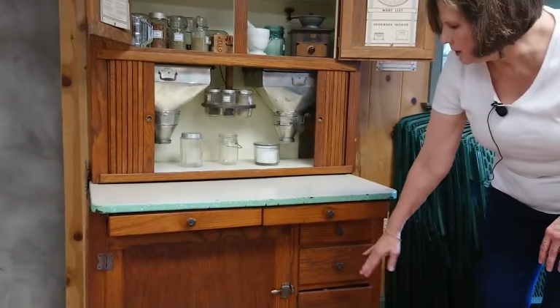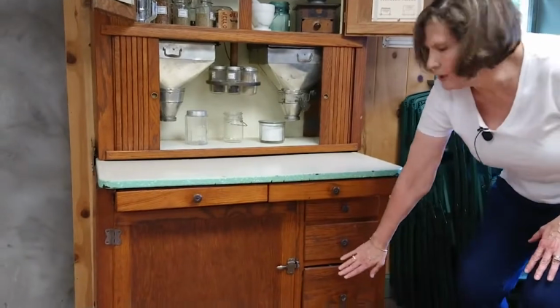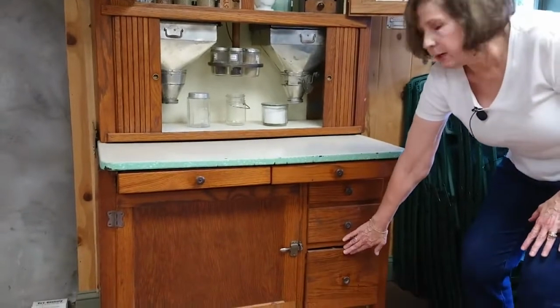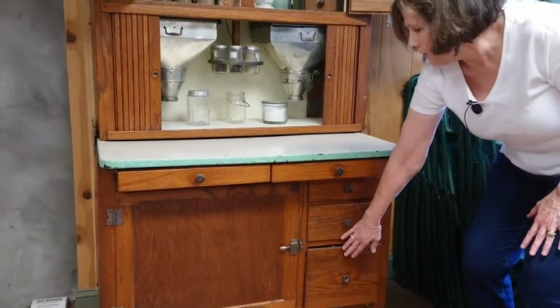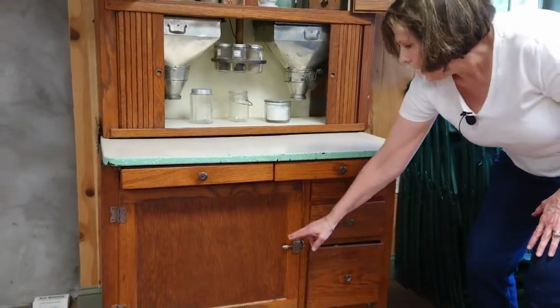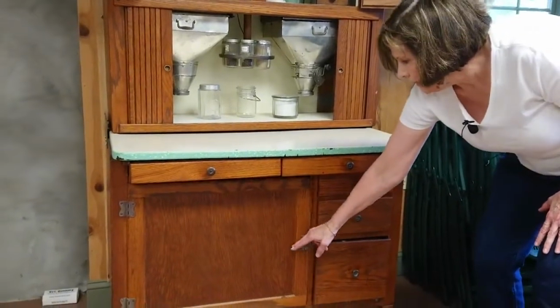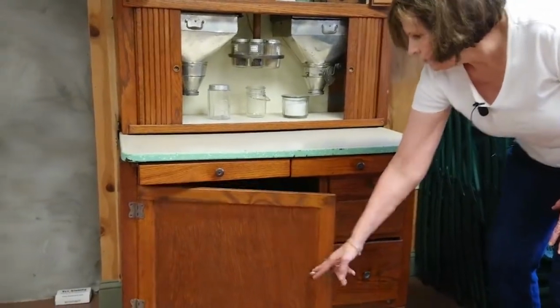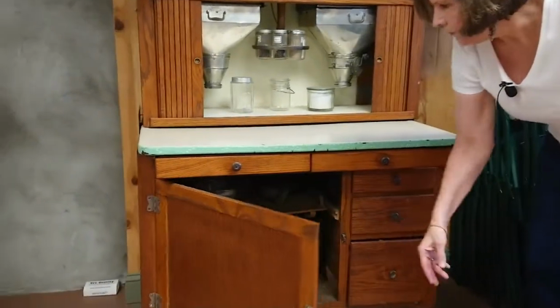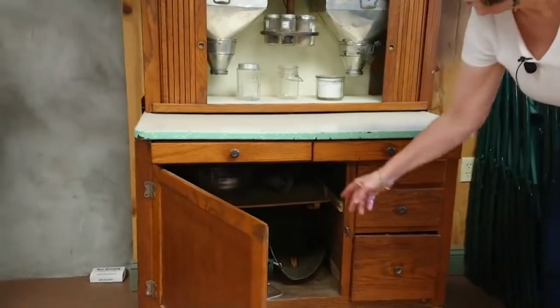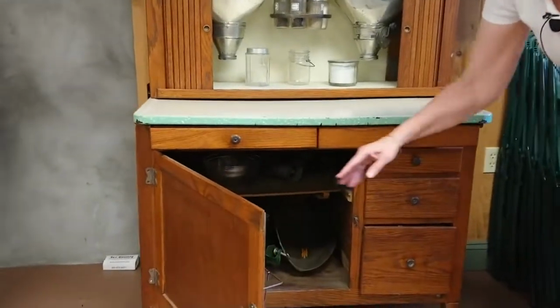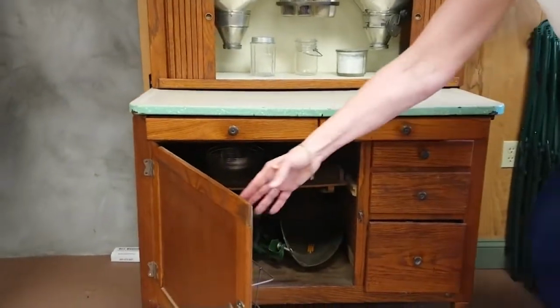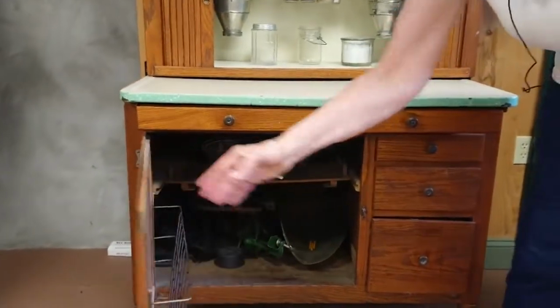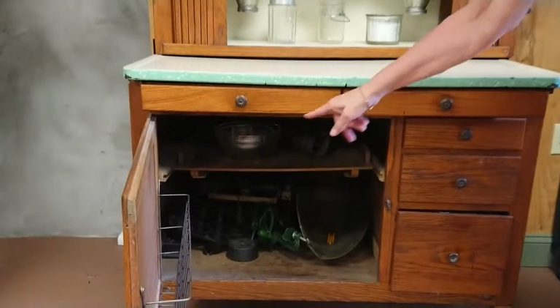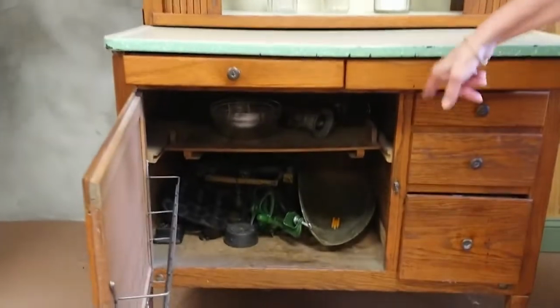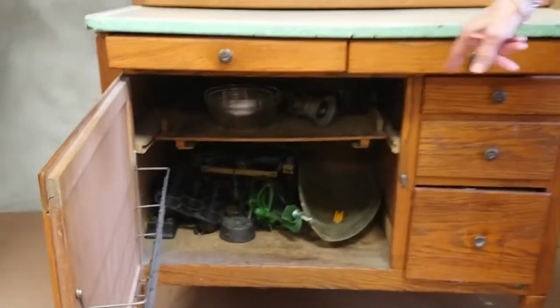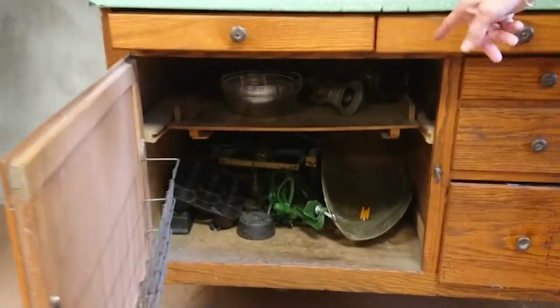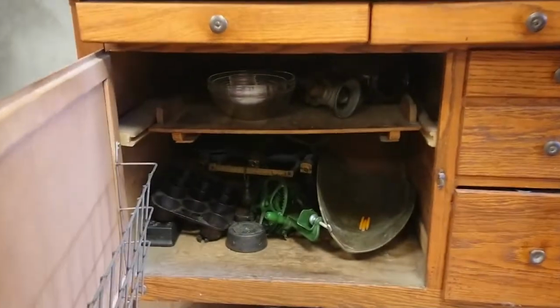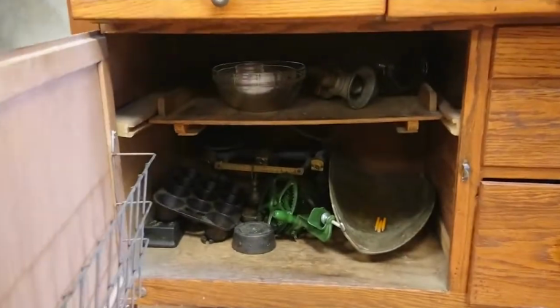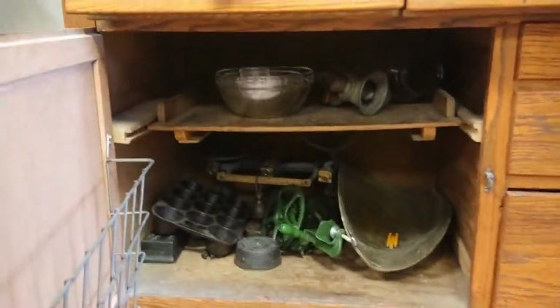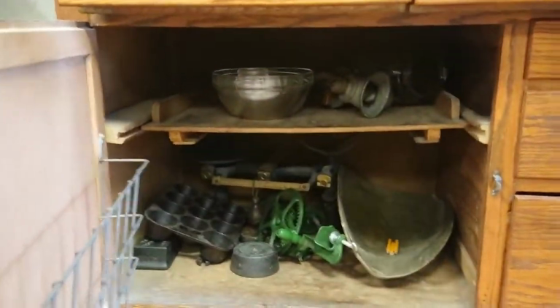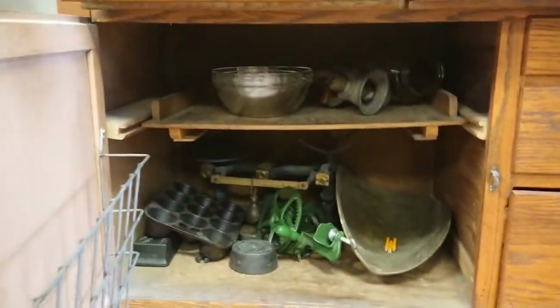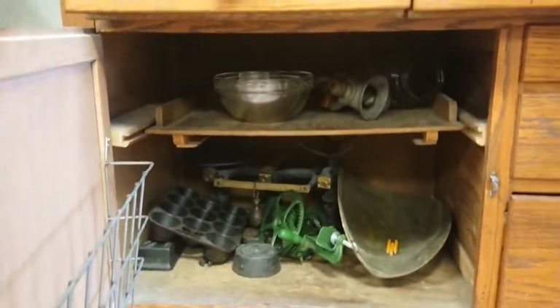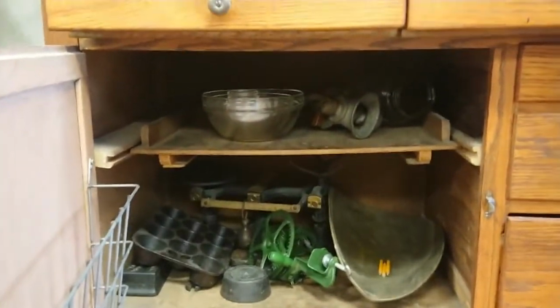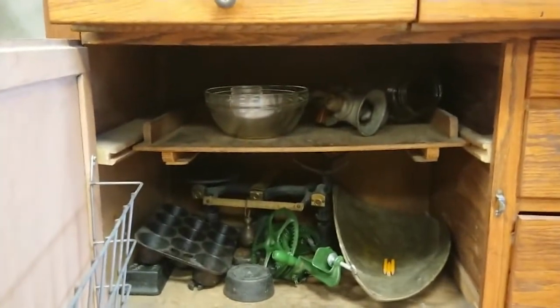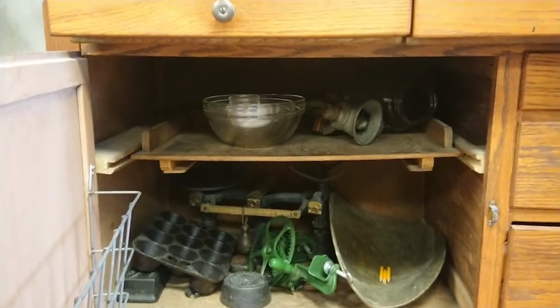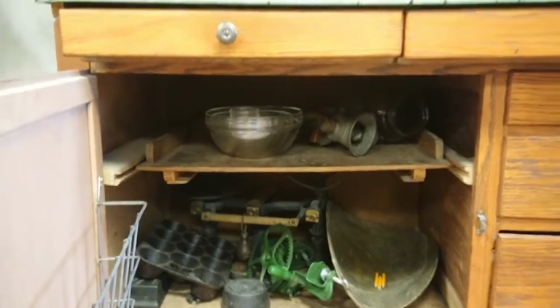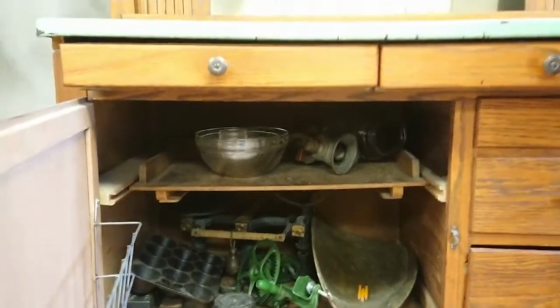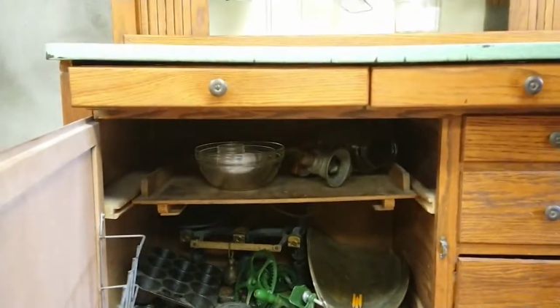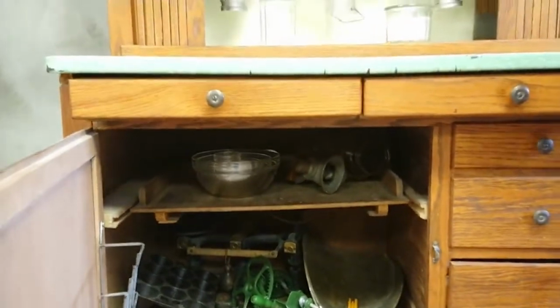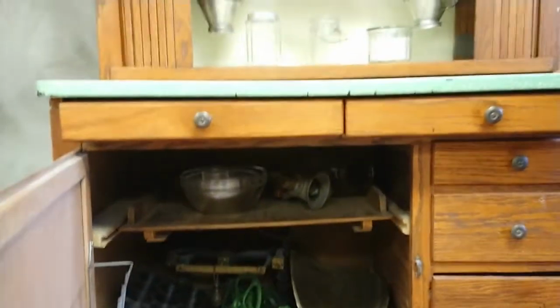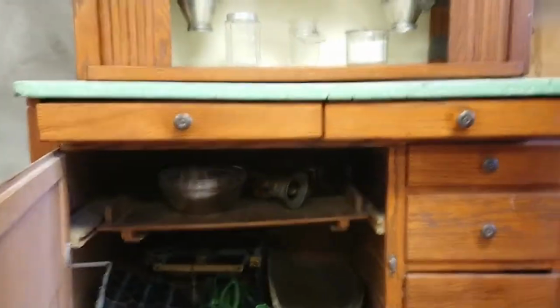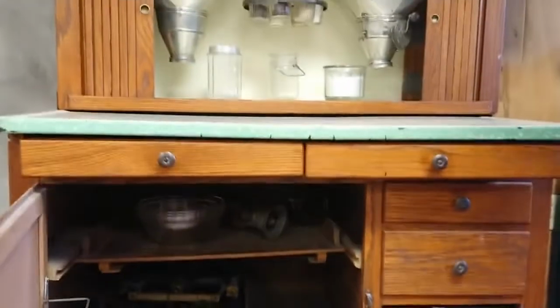Down here for large utensils, this is a bread box. And in this door is where you can store larger items like scales, pots and pans, and other cast iron things.